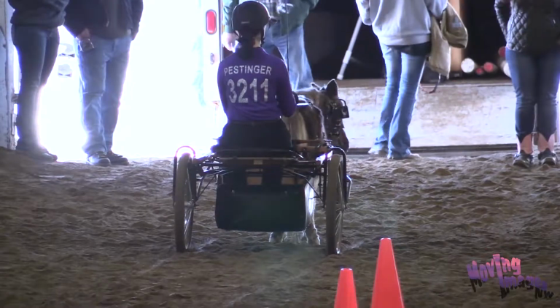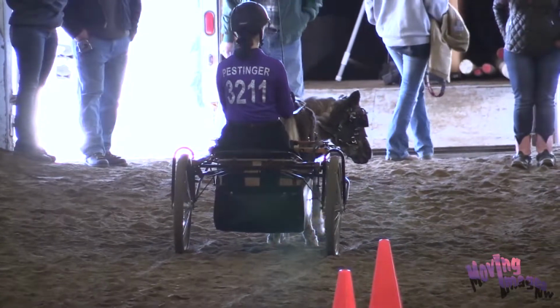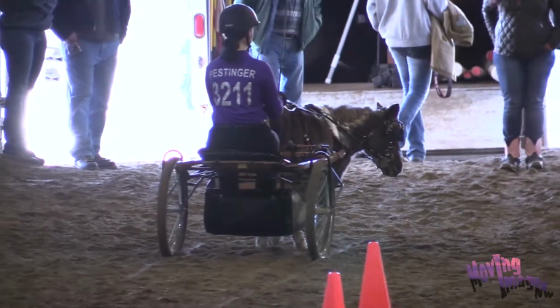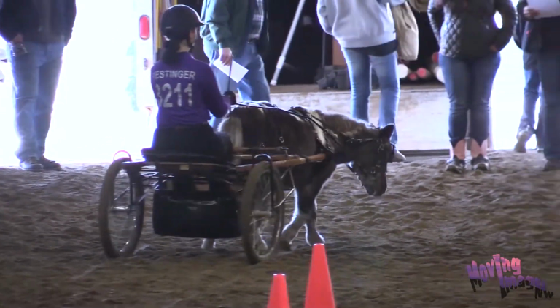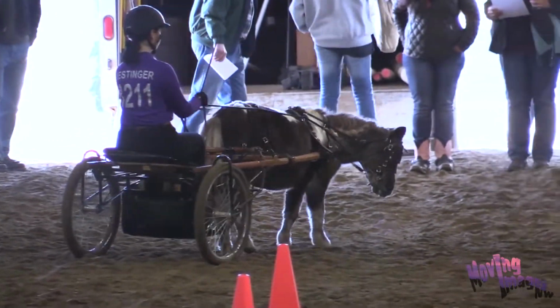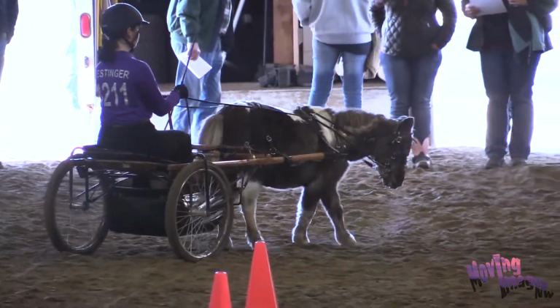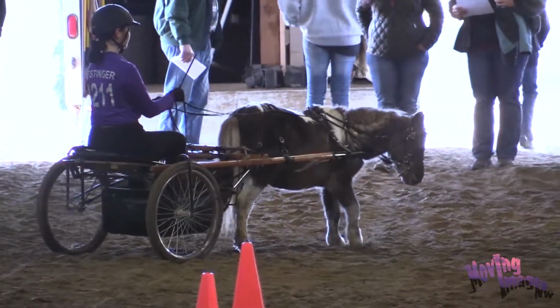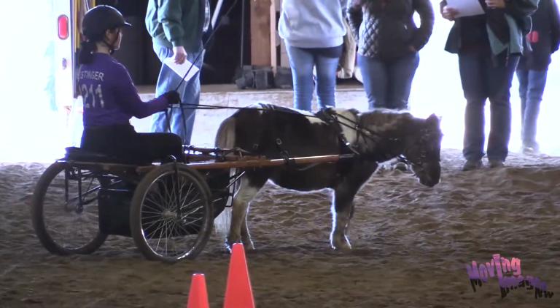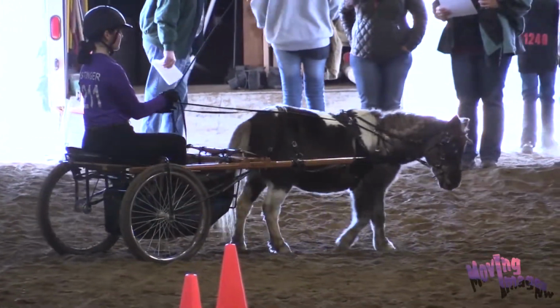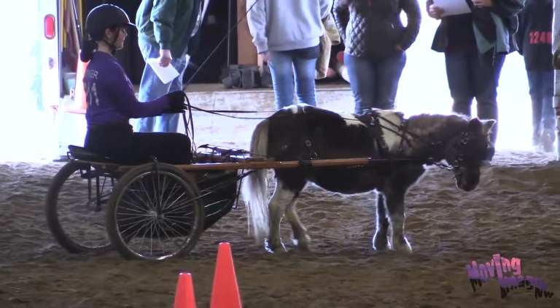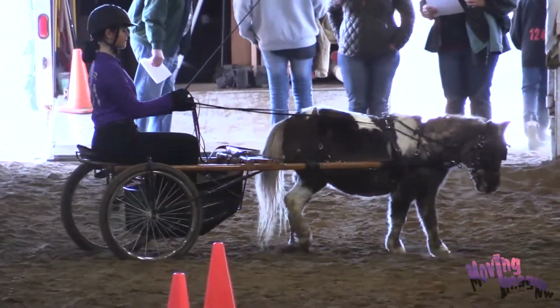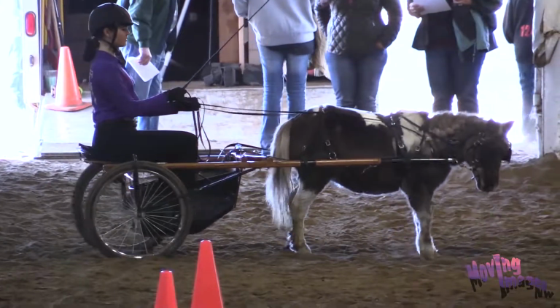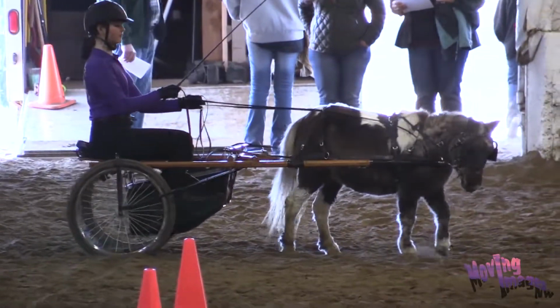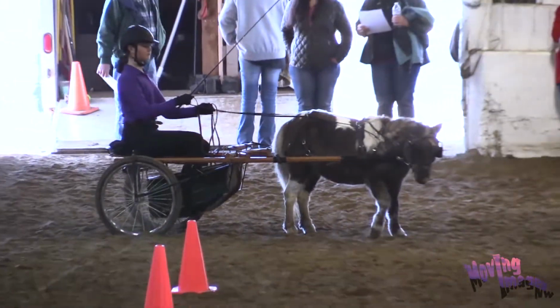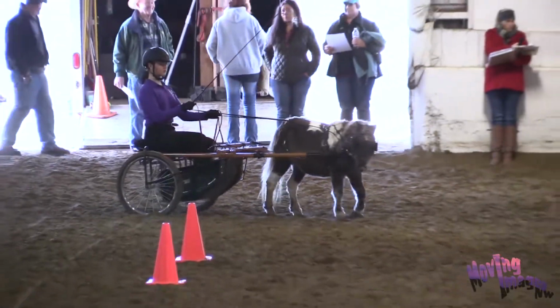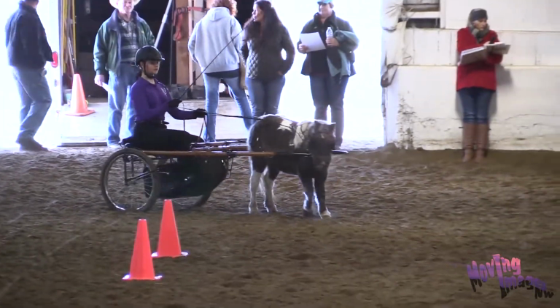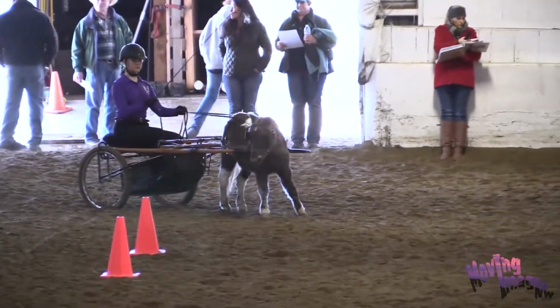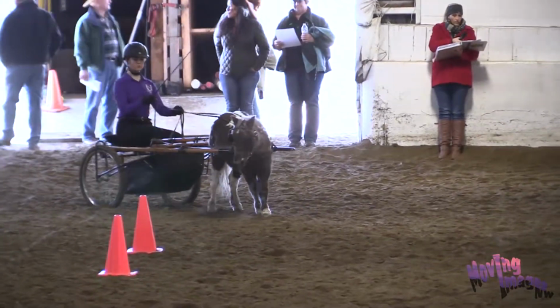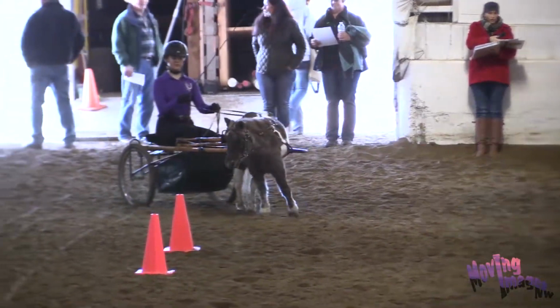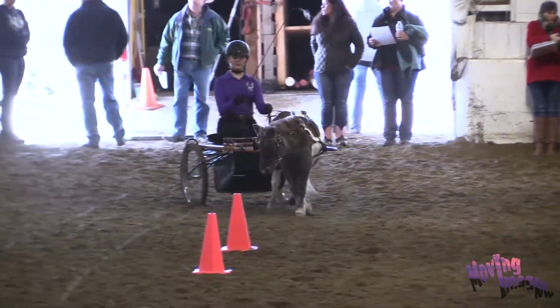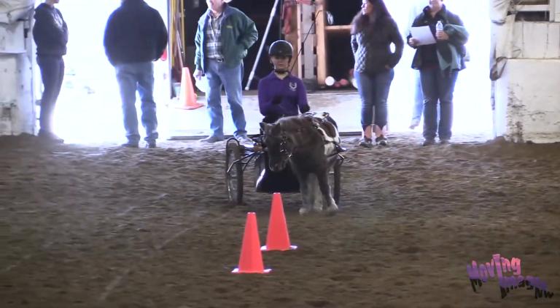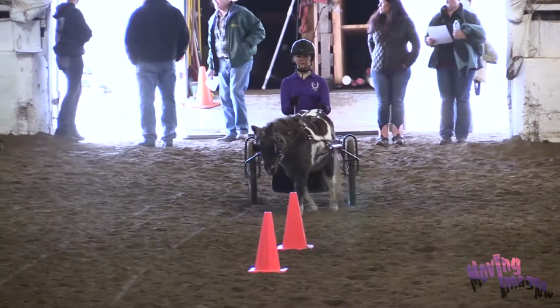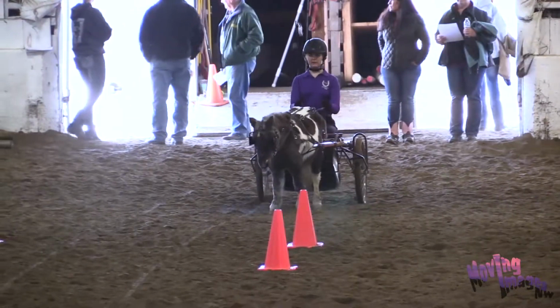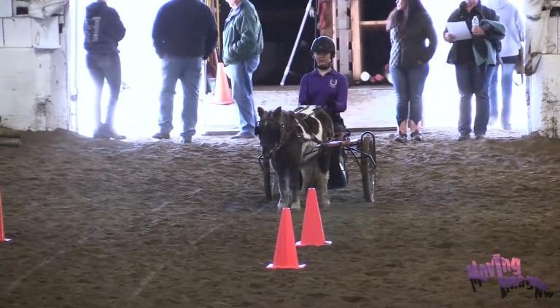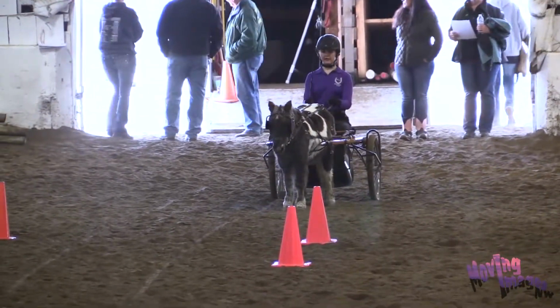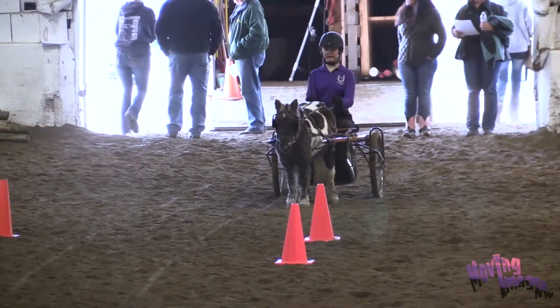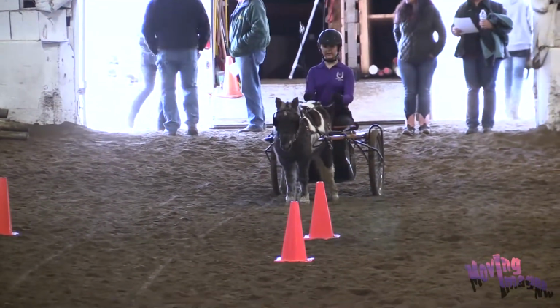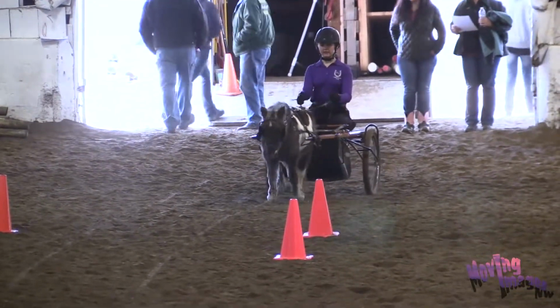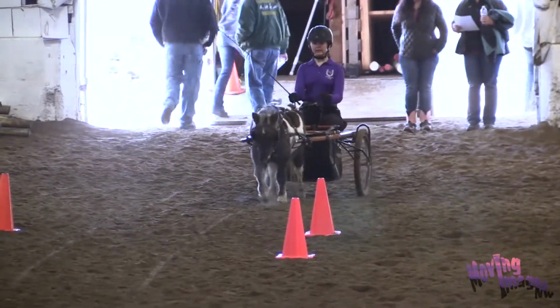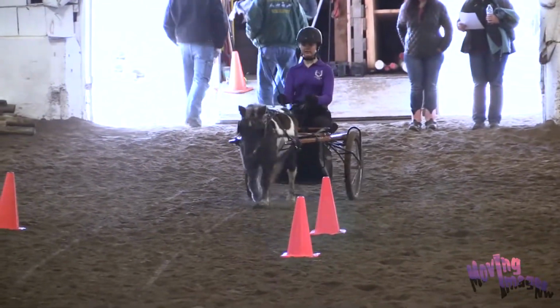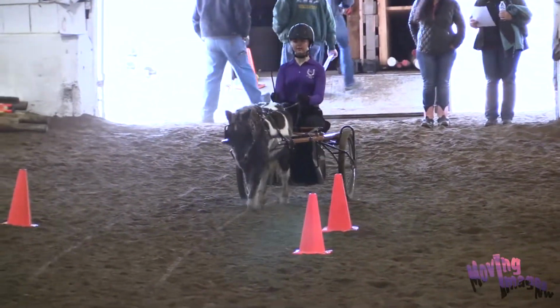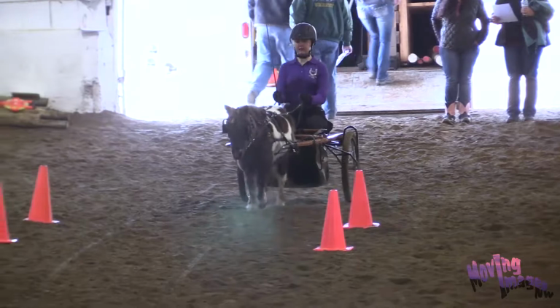Then she's going to do a right wheel pivot and pleasure trot a figure eight.